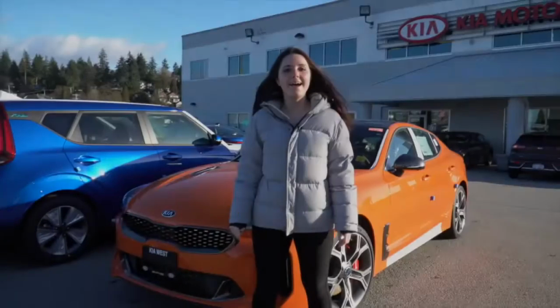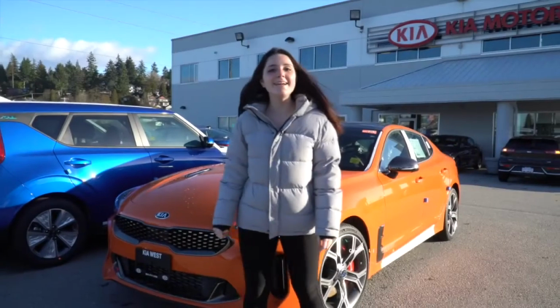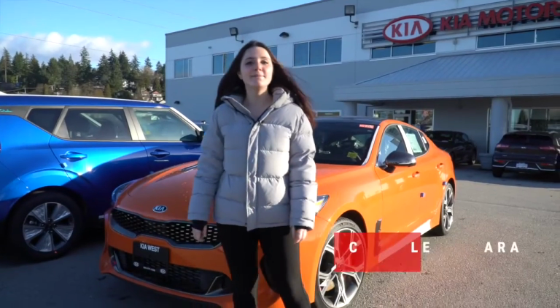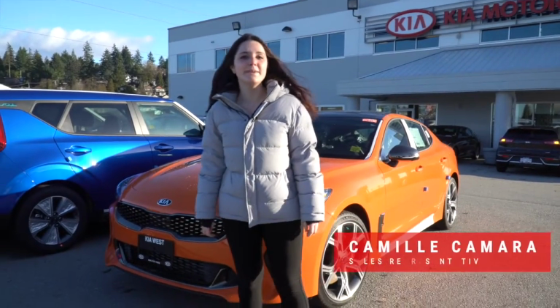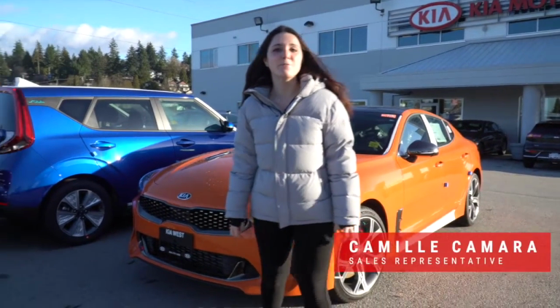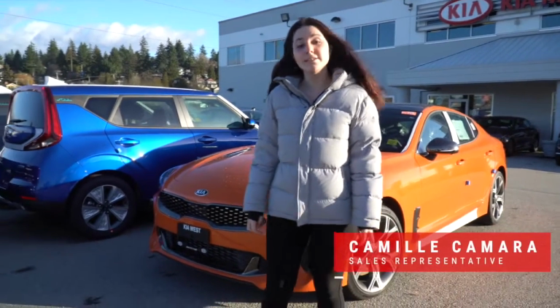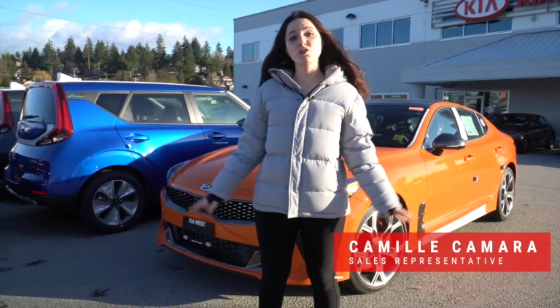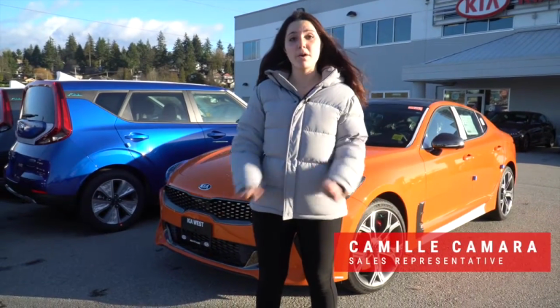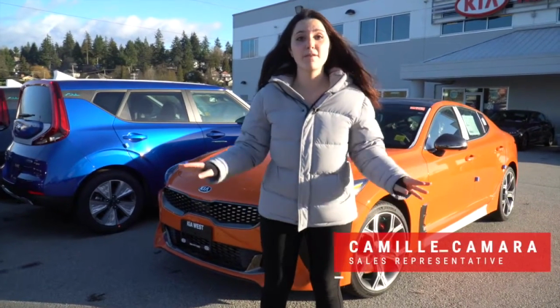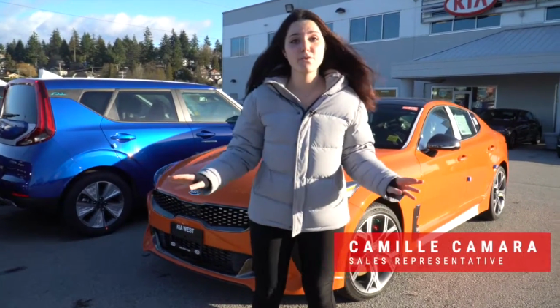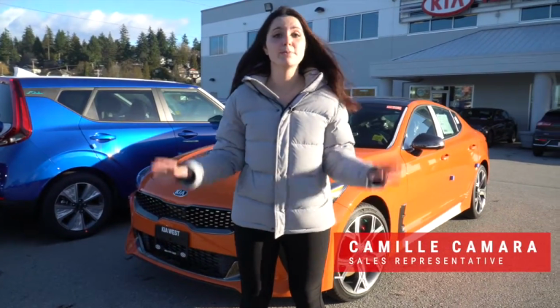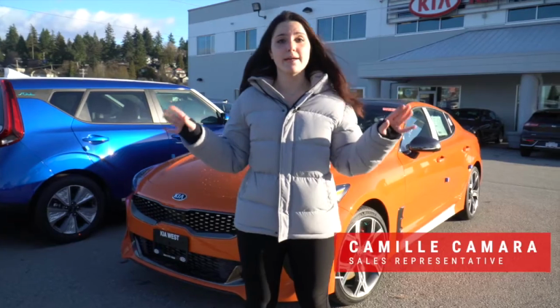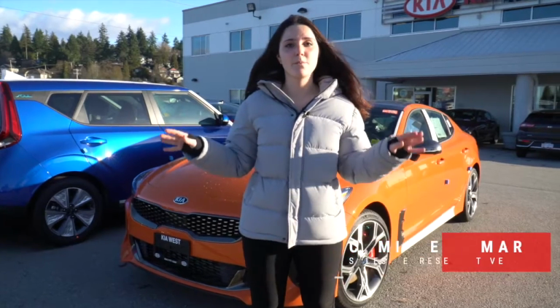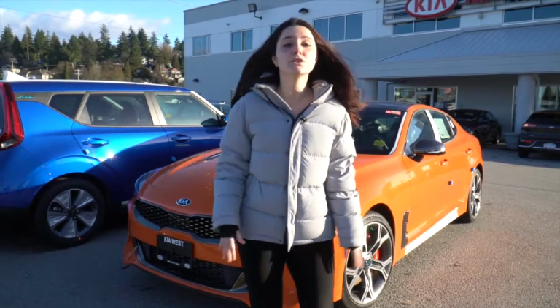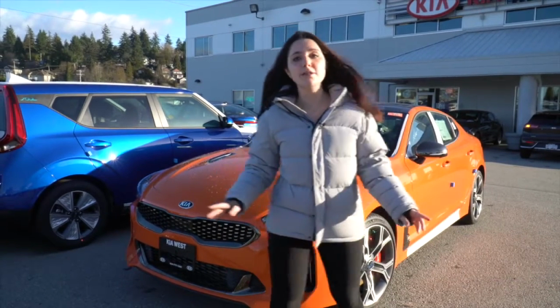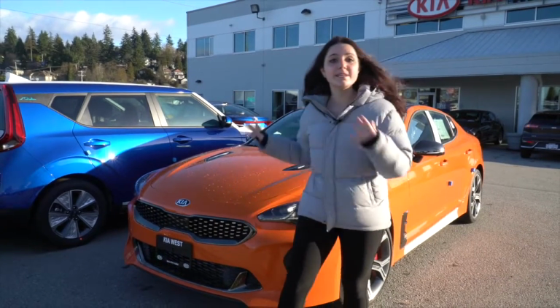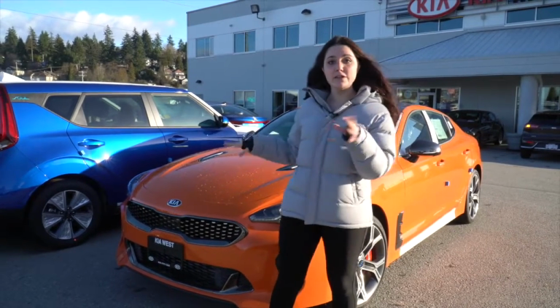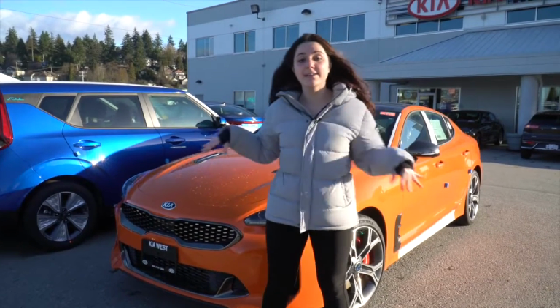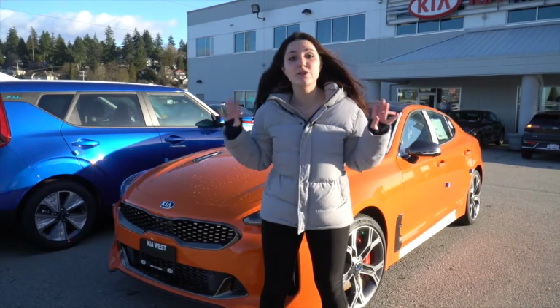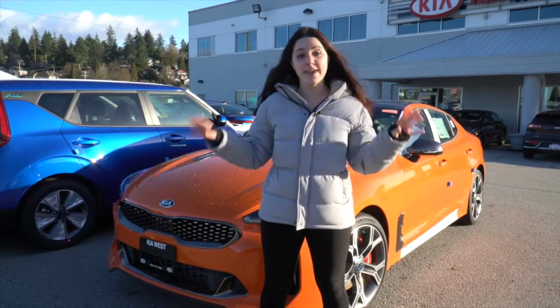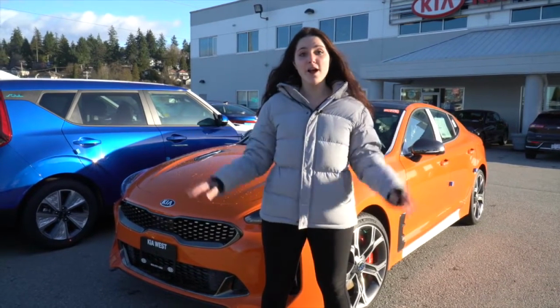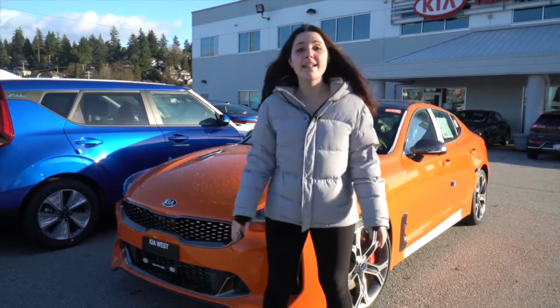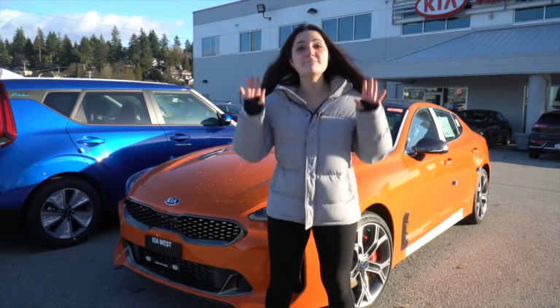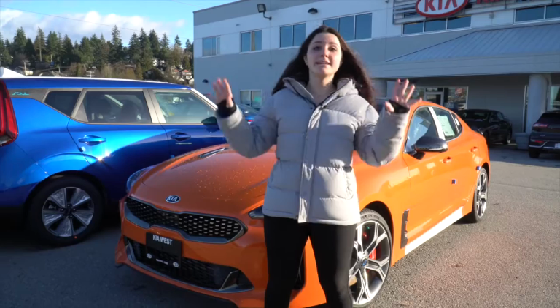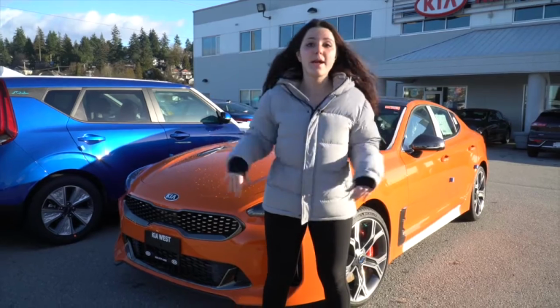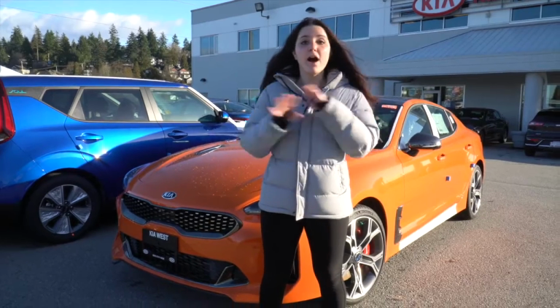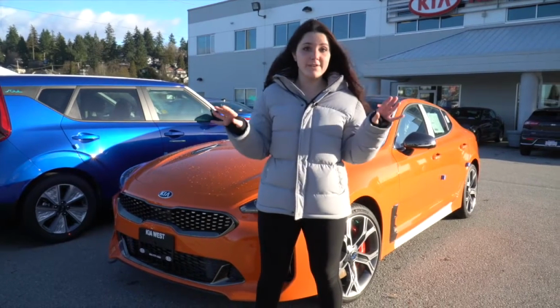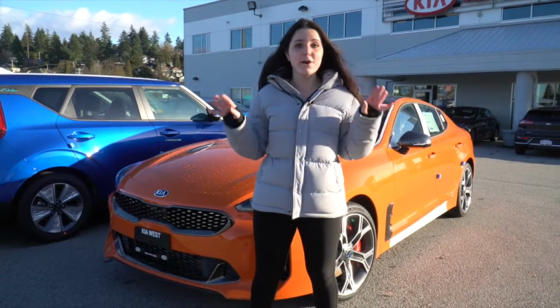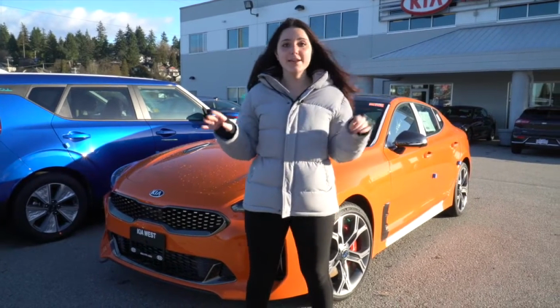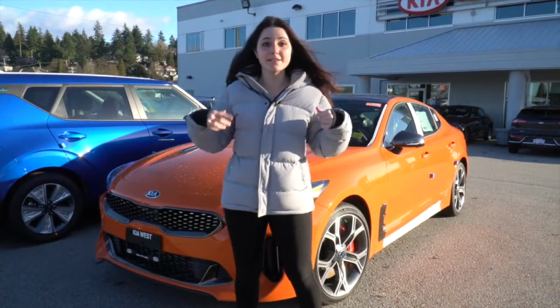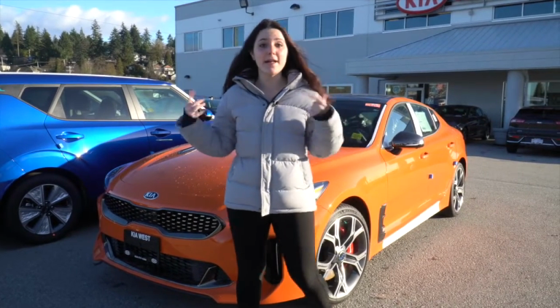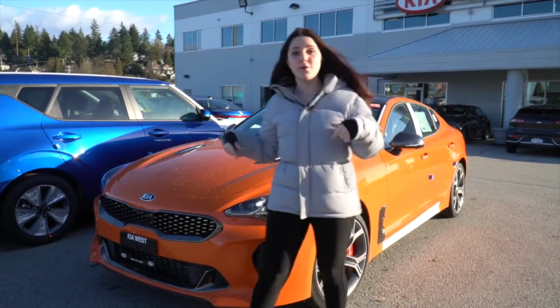Hi guys, my name is Camille and we're here today to learn about all of the different types of backup camera. We're gonna start with the Stinger because it has the 360 camera and it's an amazing safety feature. Let's go and I'll show you.